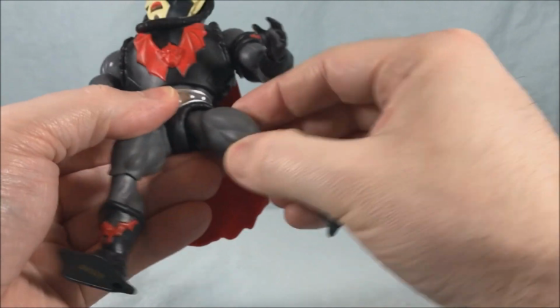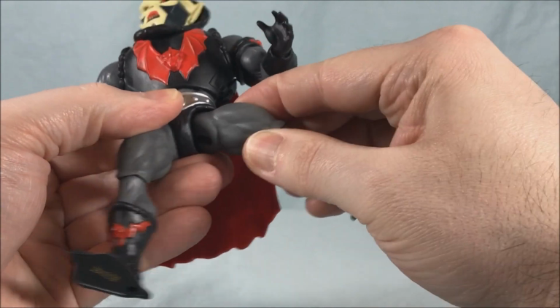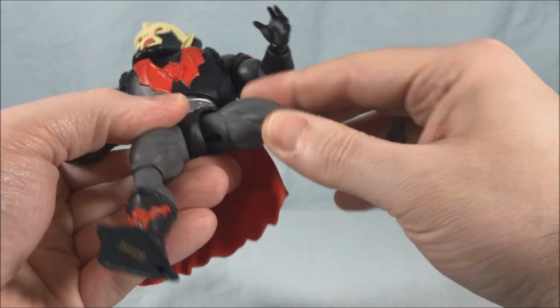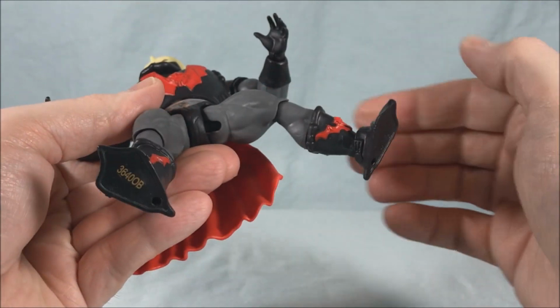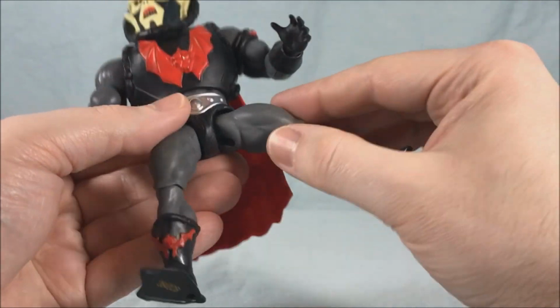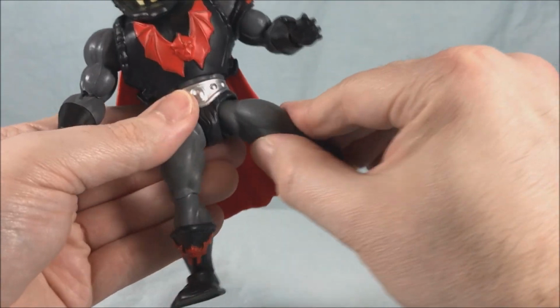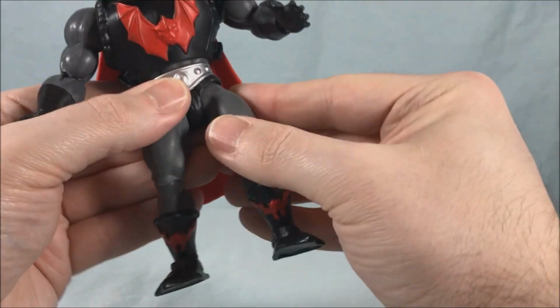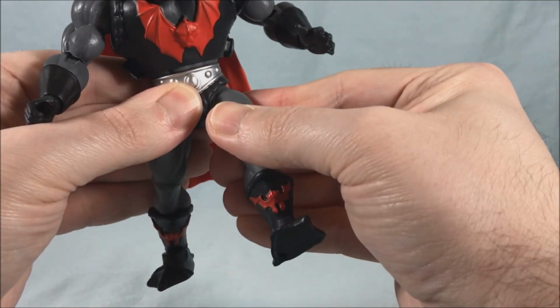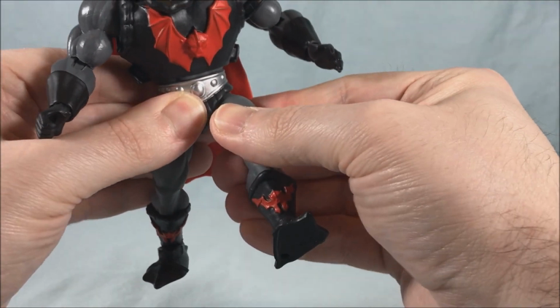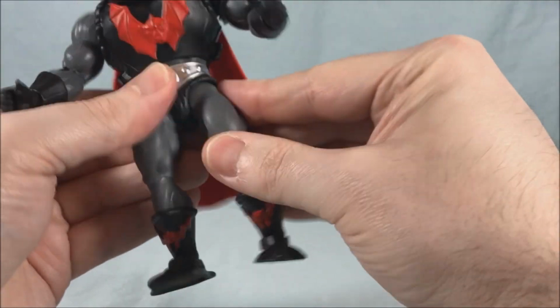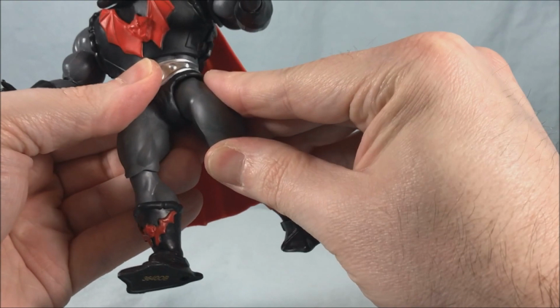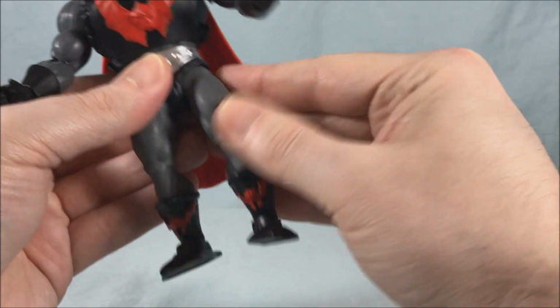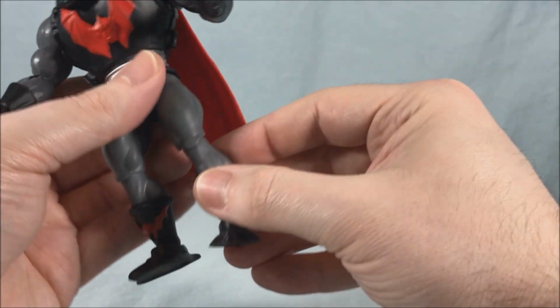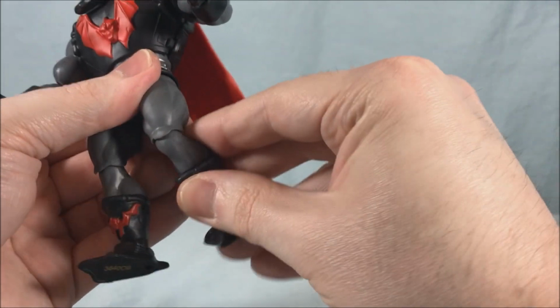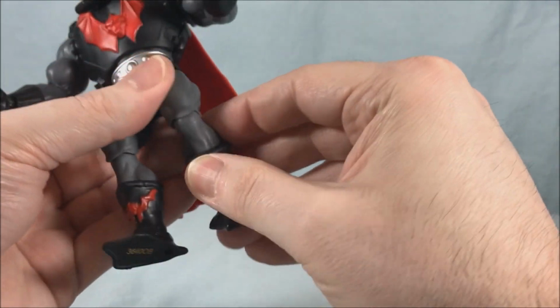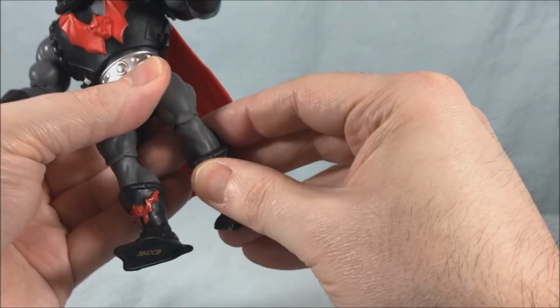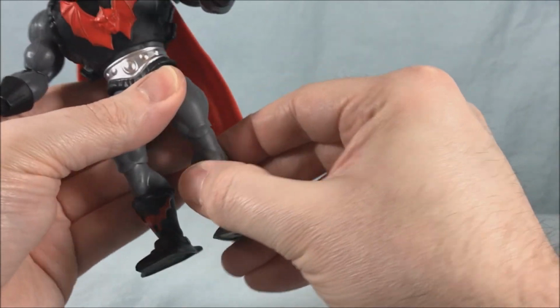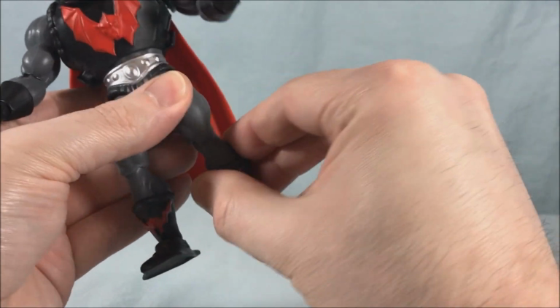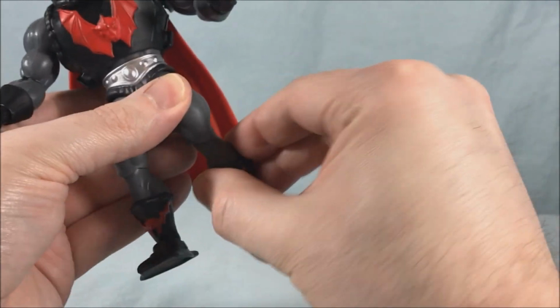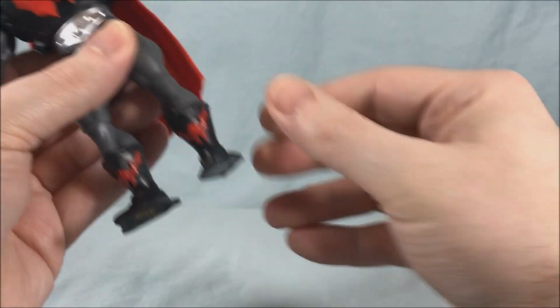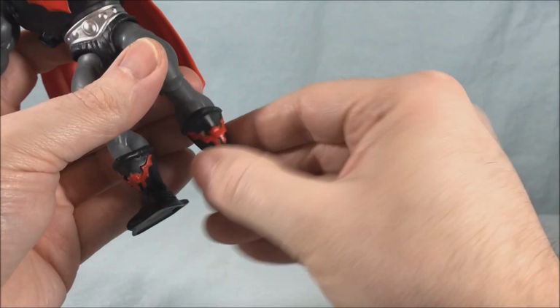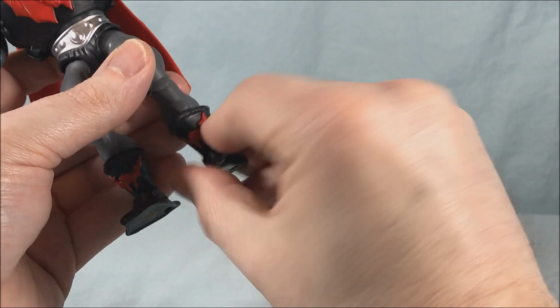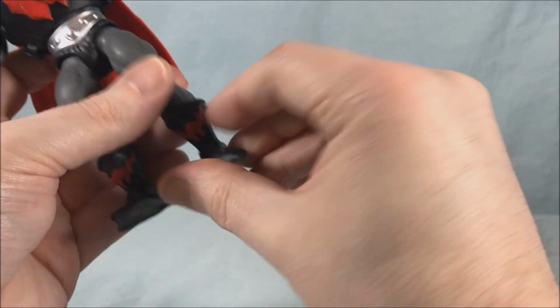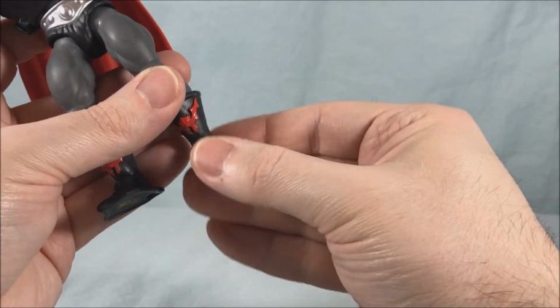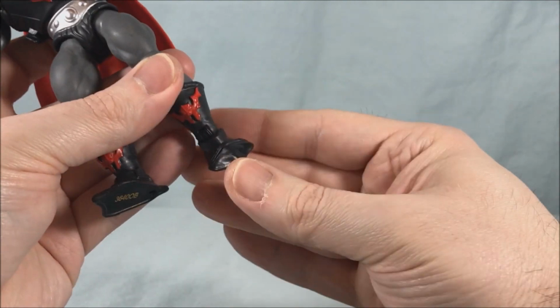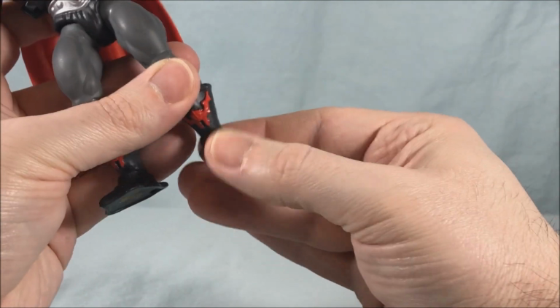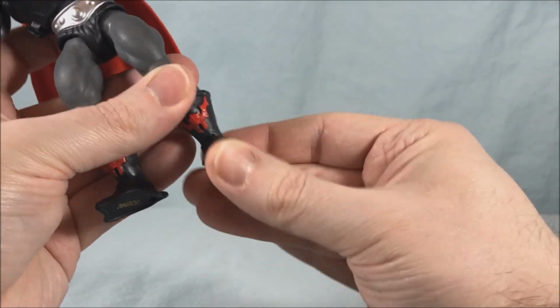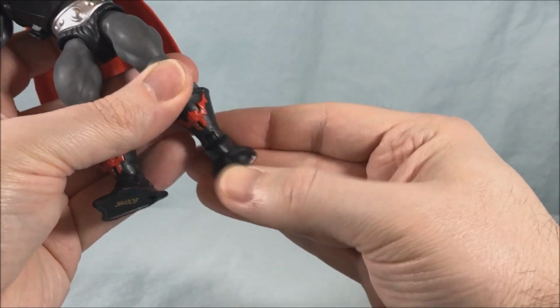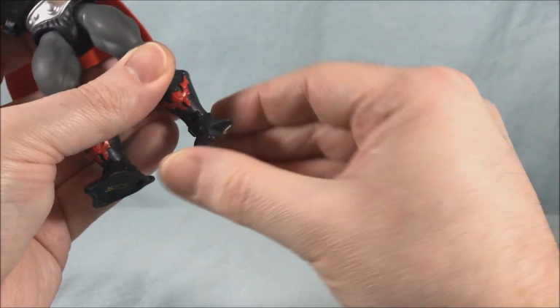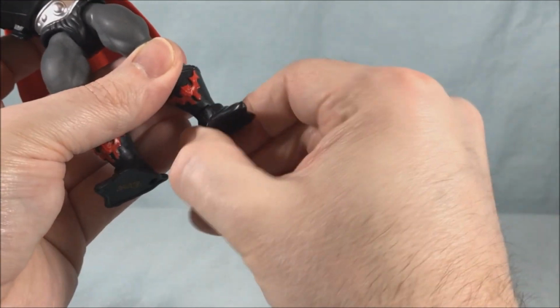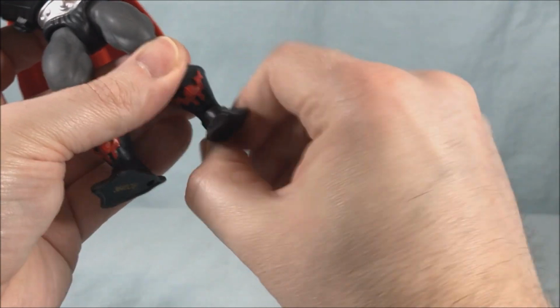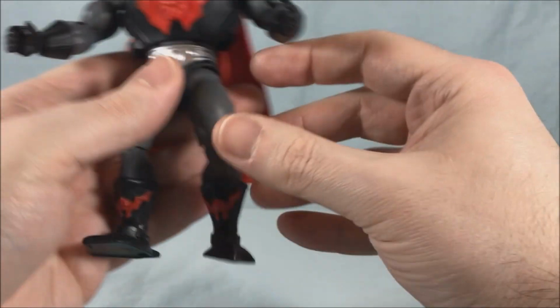Got a ball joint in the hip so you can go out to the side, a little bit of front and back — not a ton. You have a hinge and swivel in the knee. You have a boot swivel and then ankle up, back and forth, and you can rock side to side.